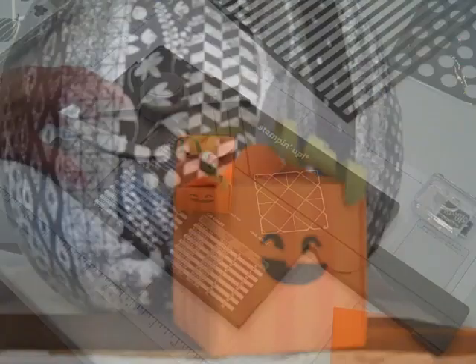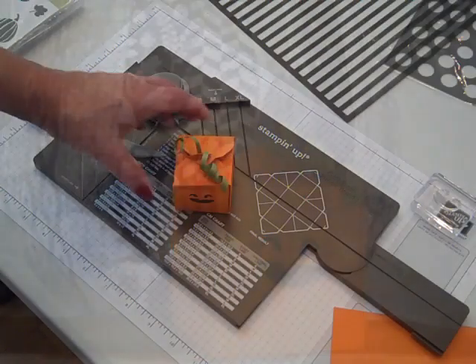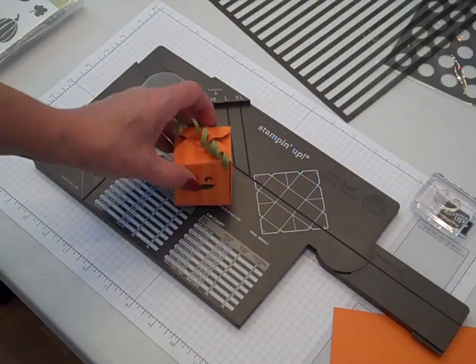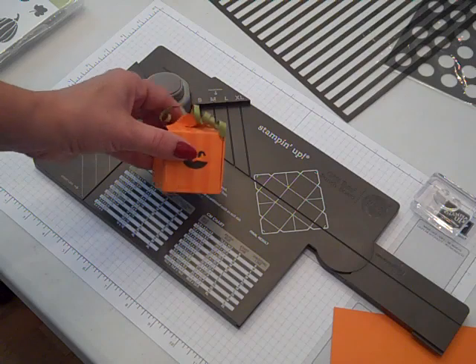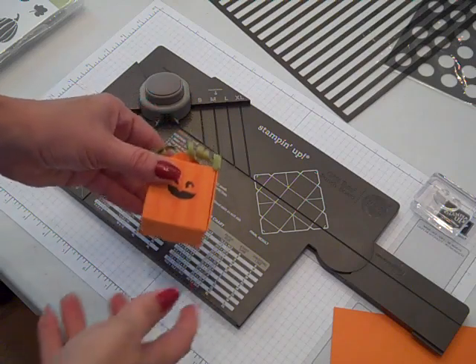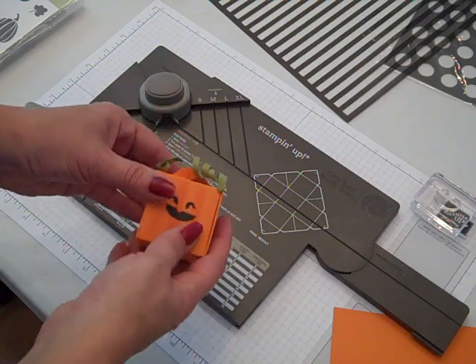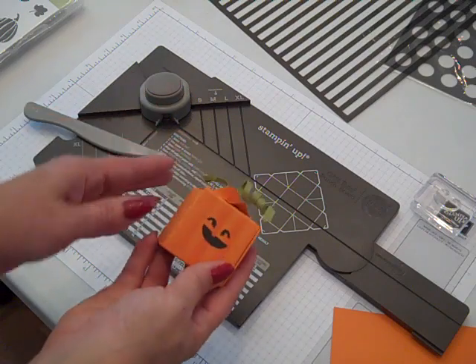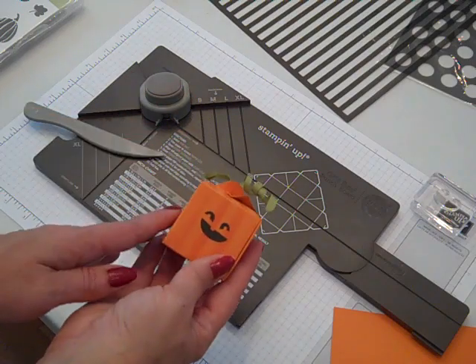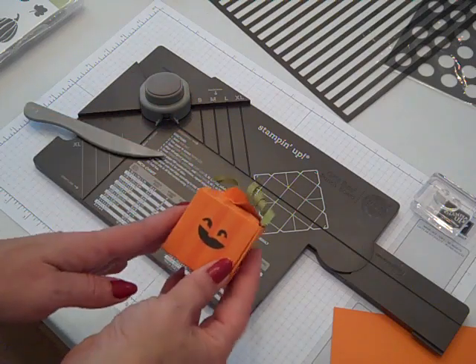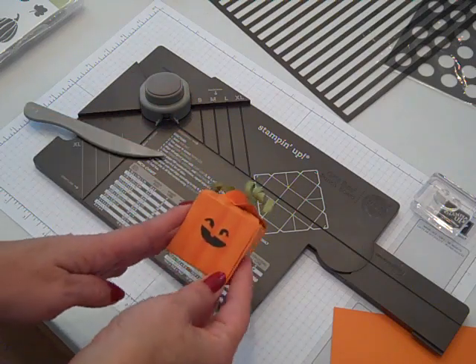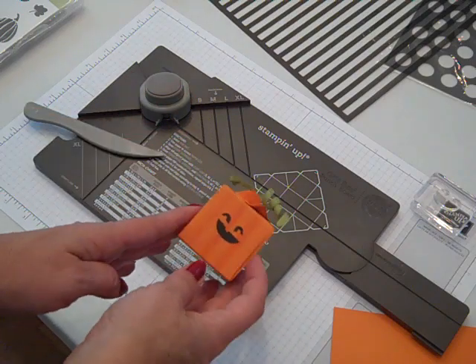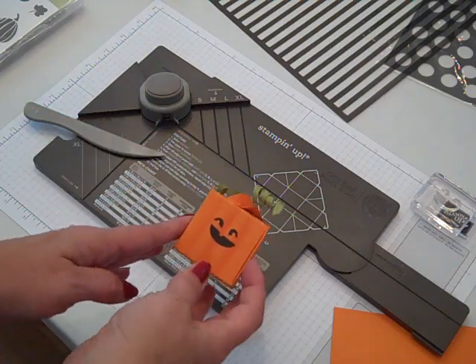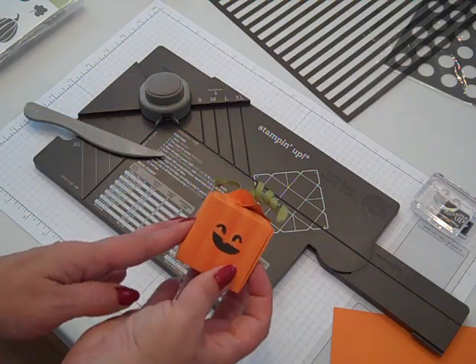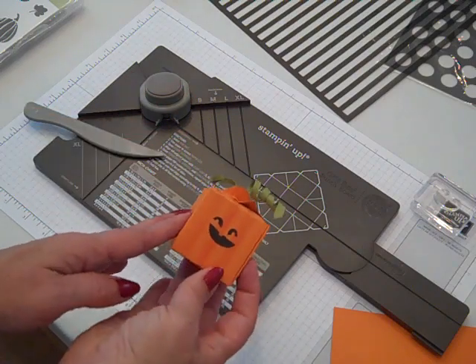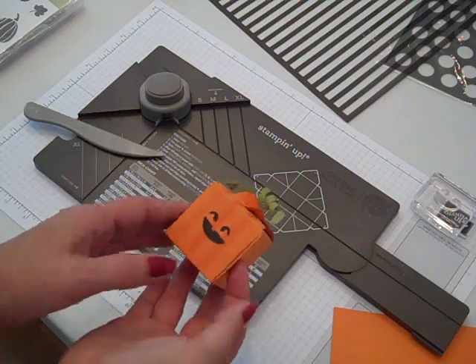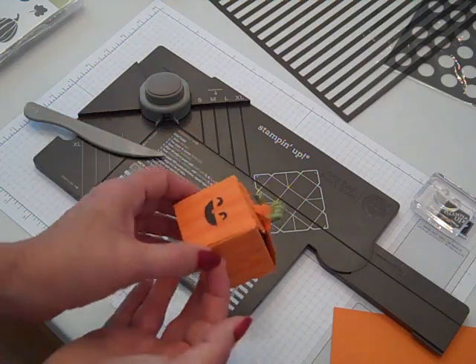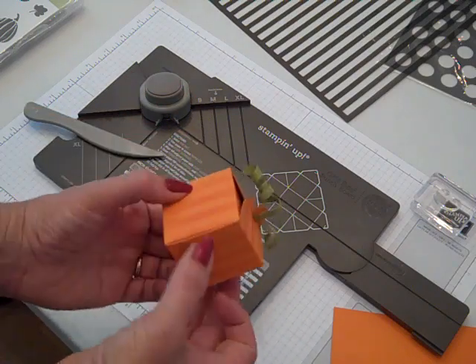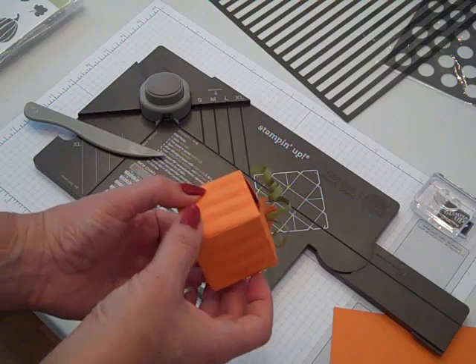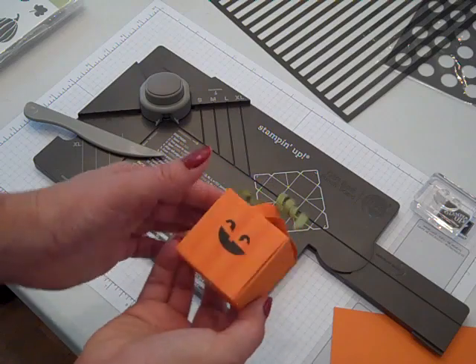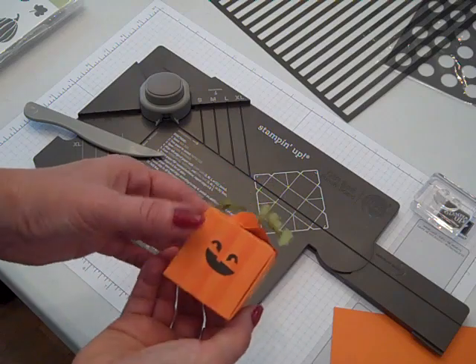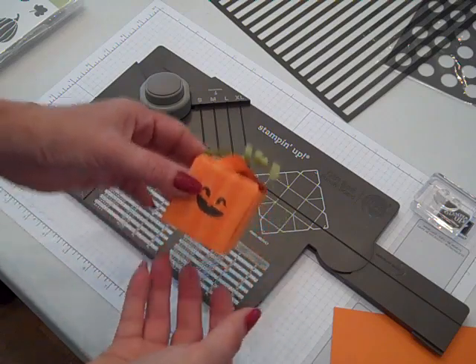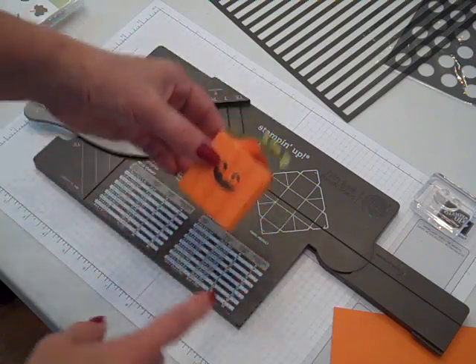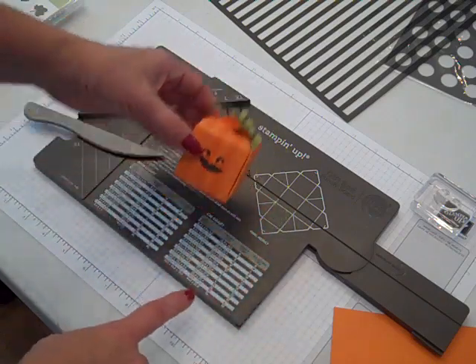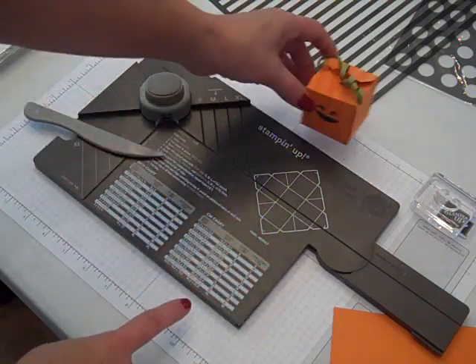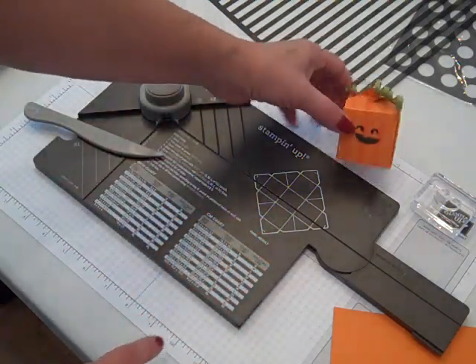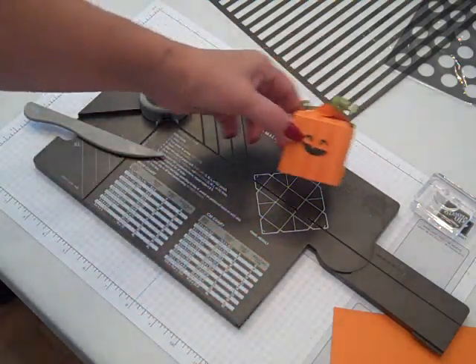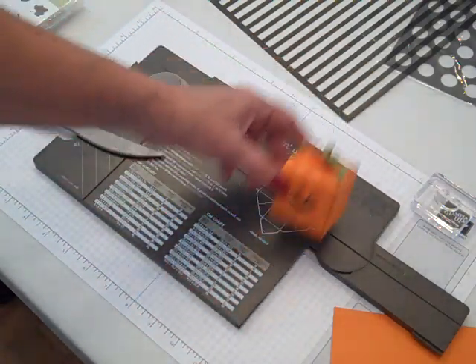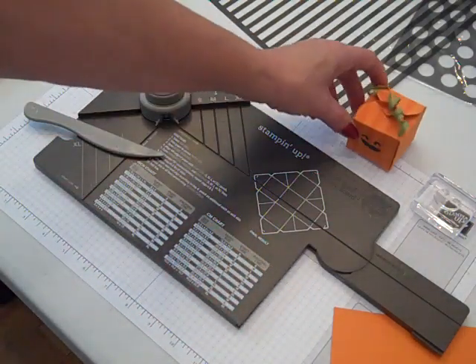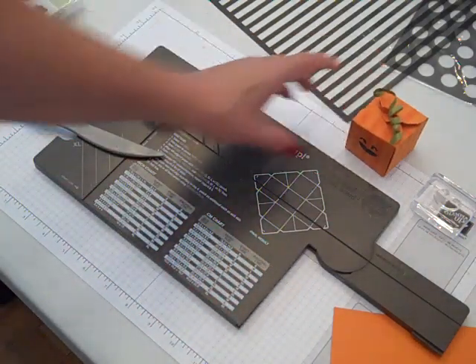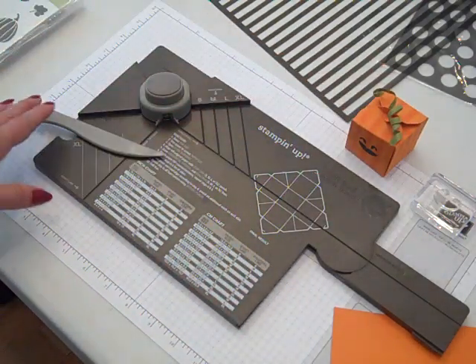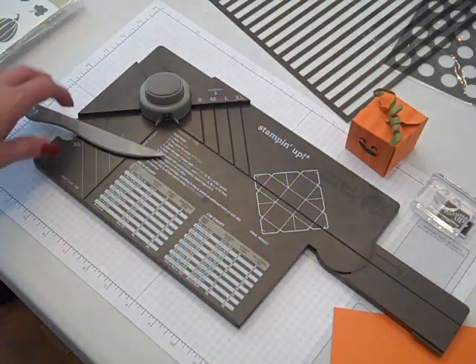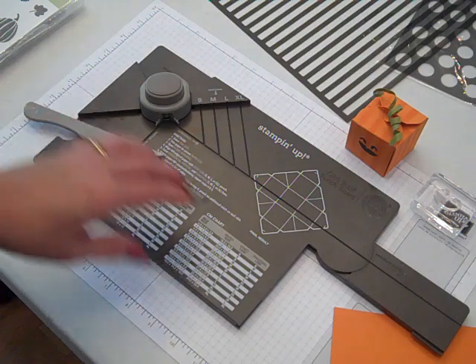Hi everybody! Thanks for joining Create with Dee. Today I'll share with you how you can make this cute little pumpkin box using Stampin' Up's new gift box punch board. So let's get started.